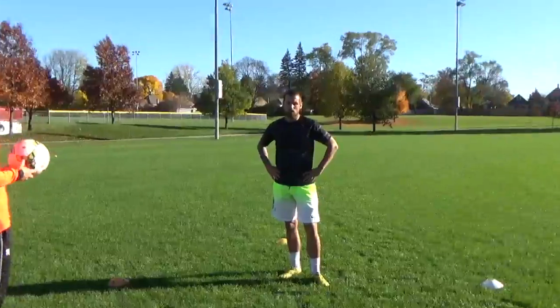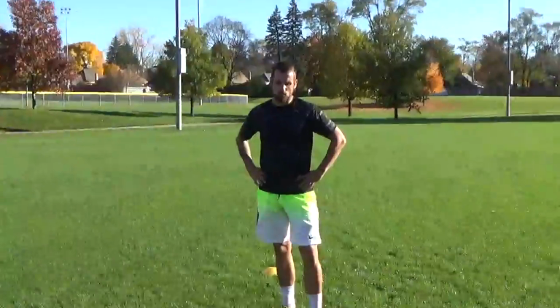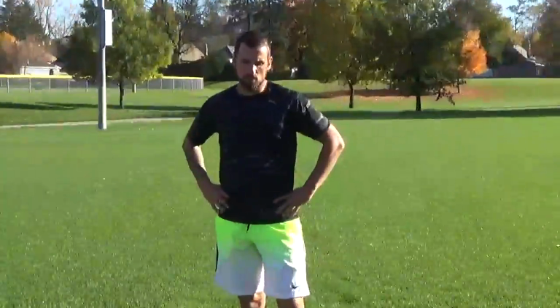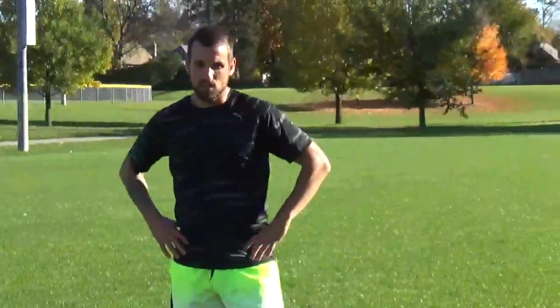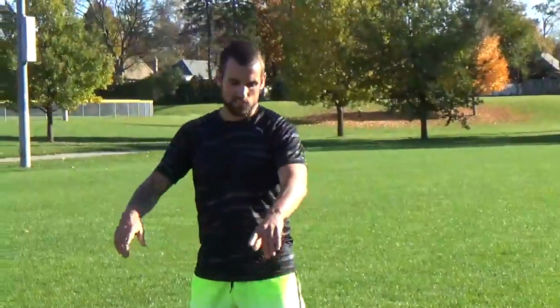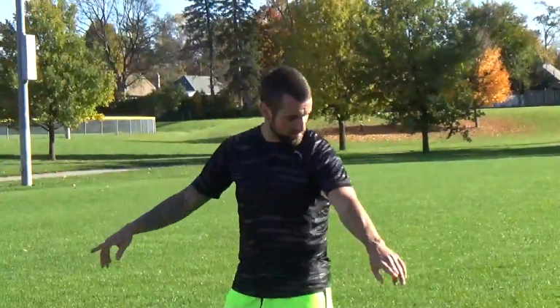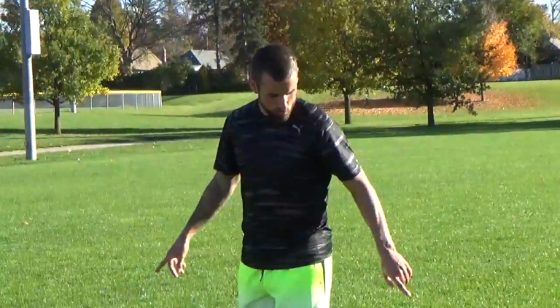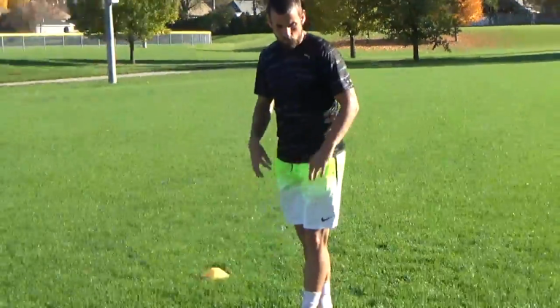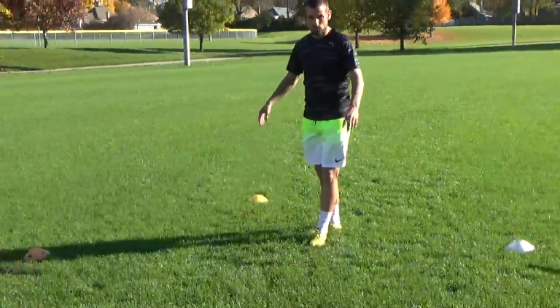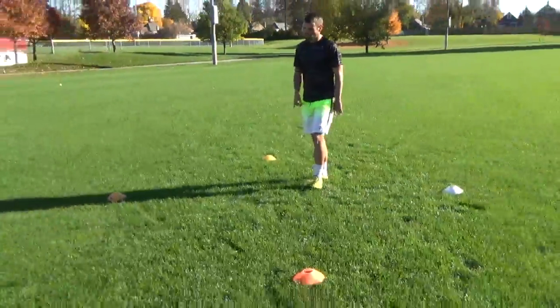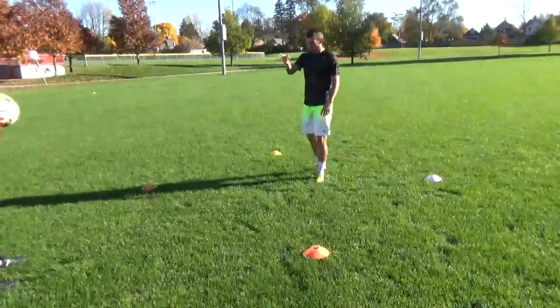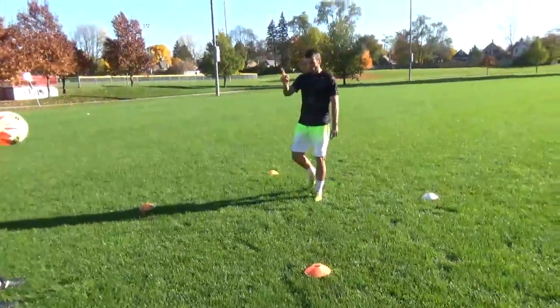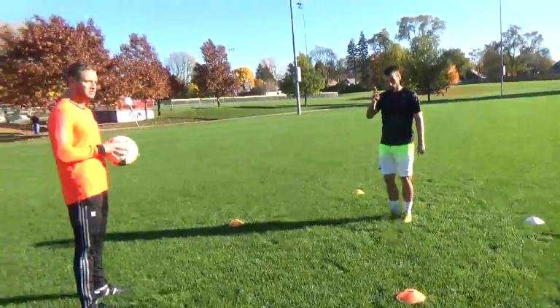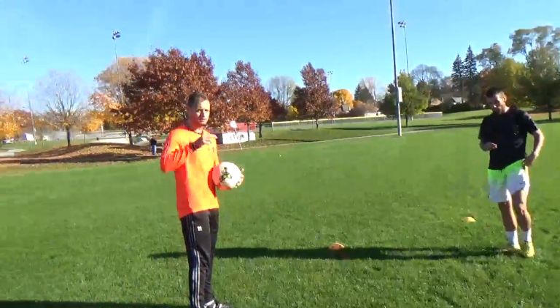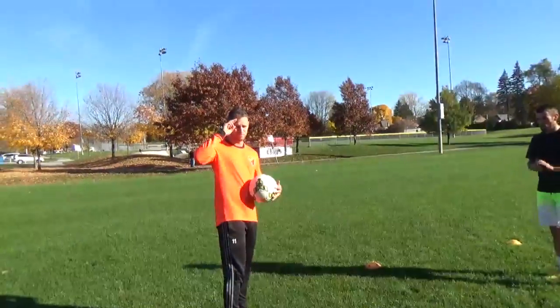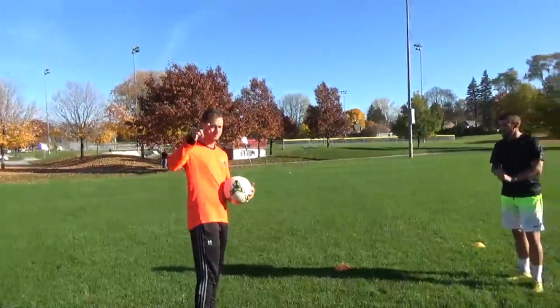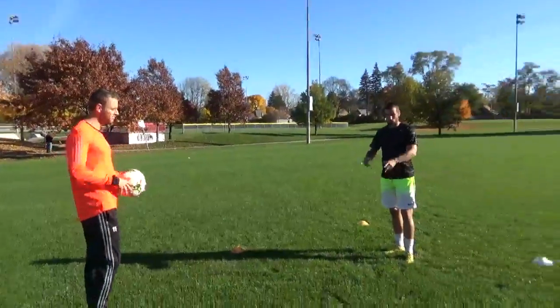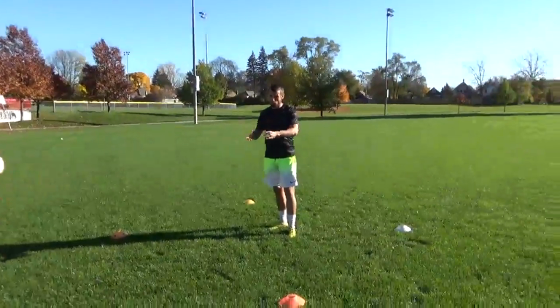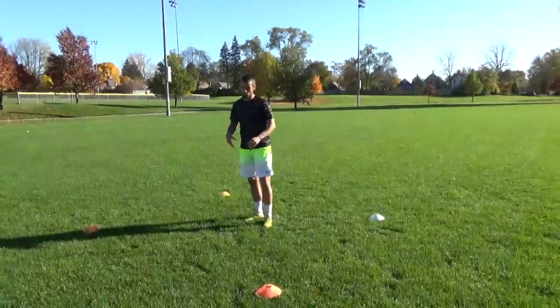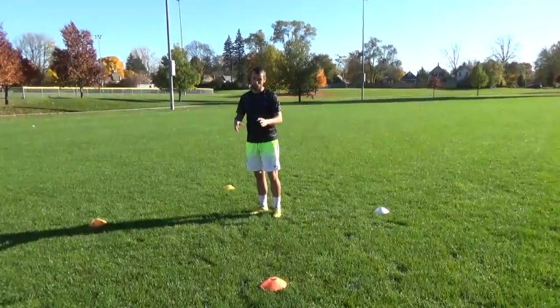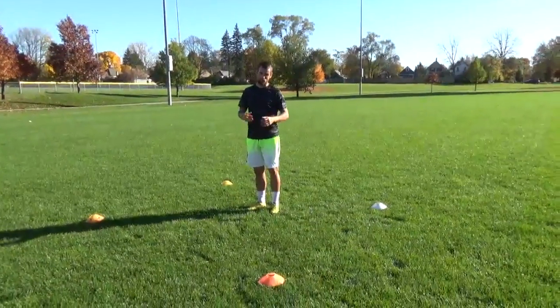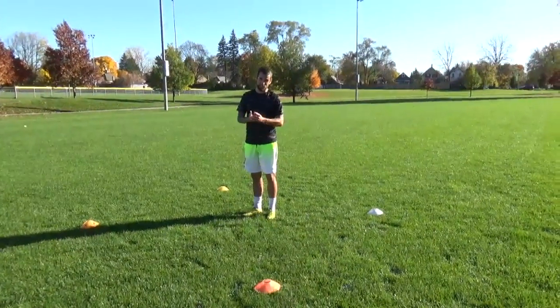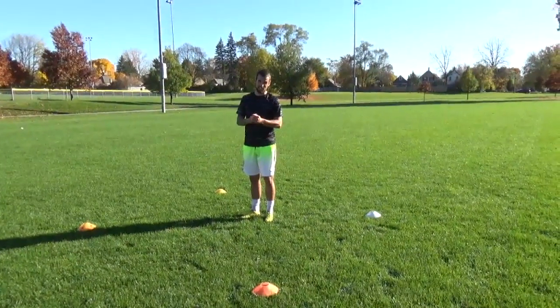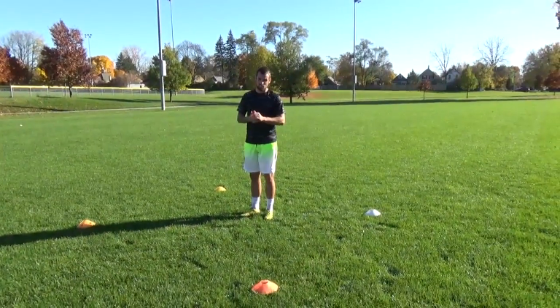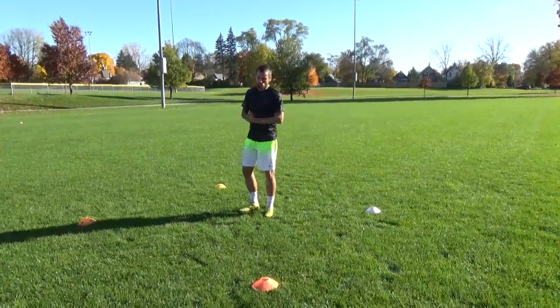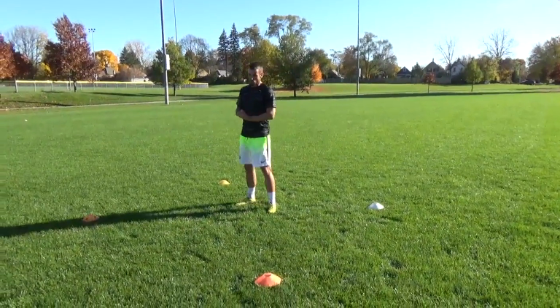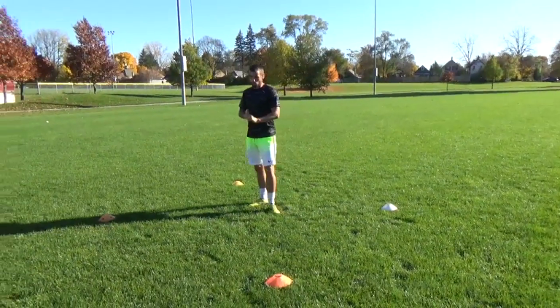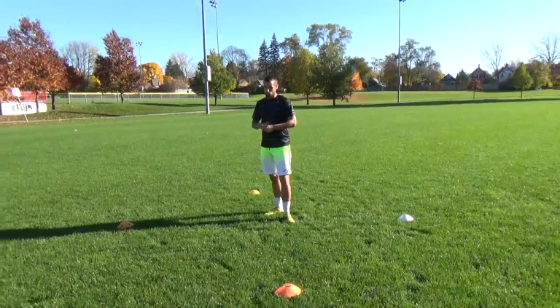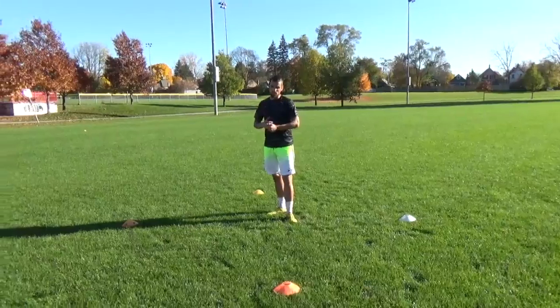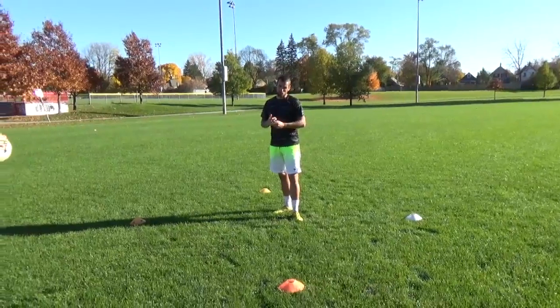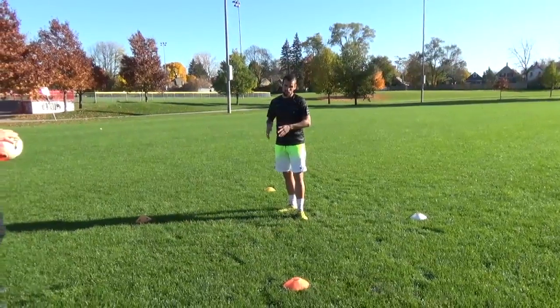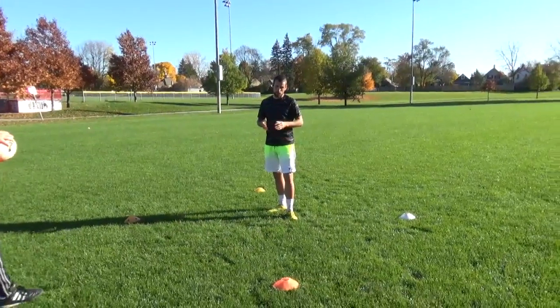How's it going? As you can see I have a little square here, a box. I have my training partner Mikey. He's gonna be throwing the ball to me. I'm gonna be showing you guys different techniques. Do these about 10 on each foot.